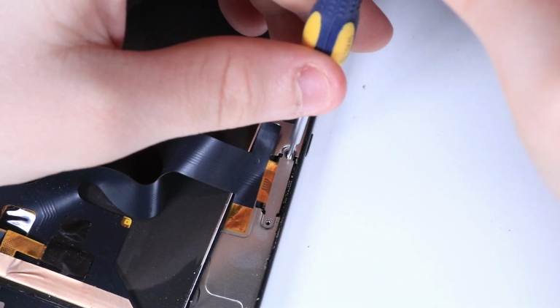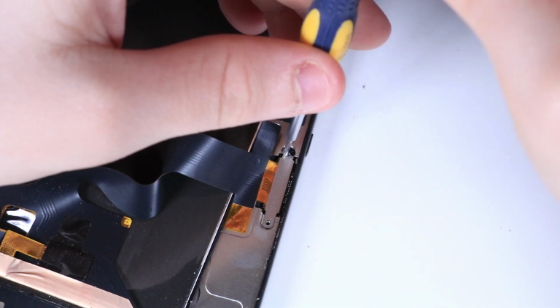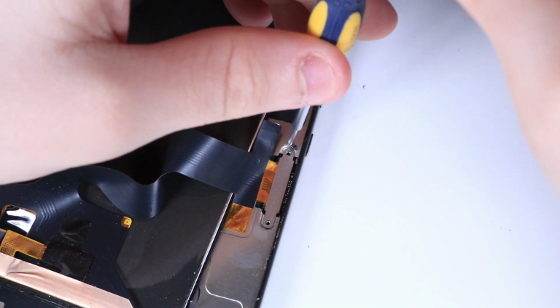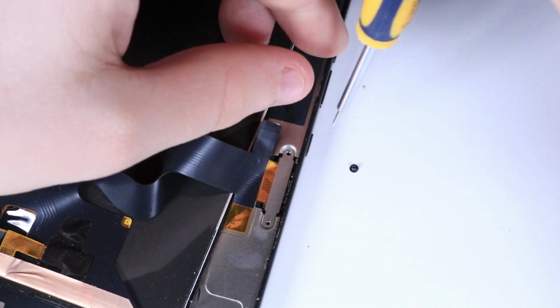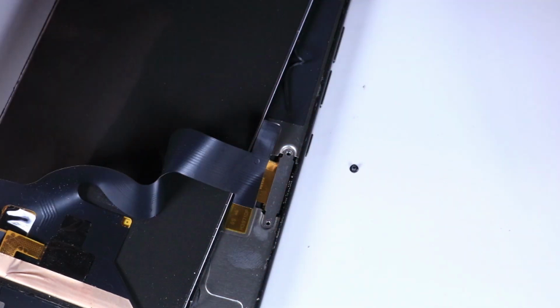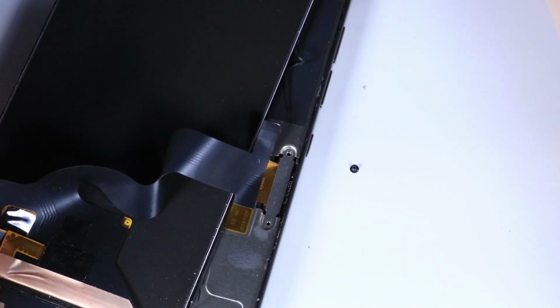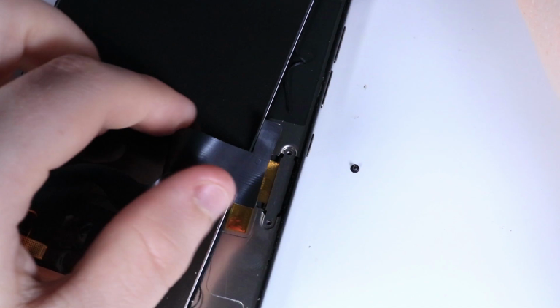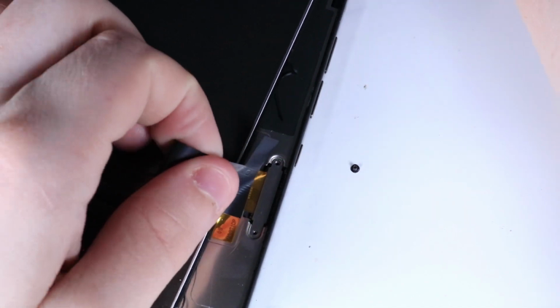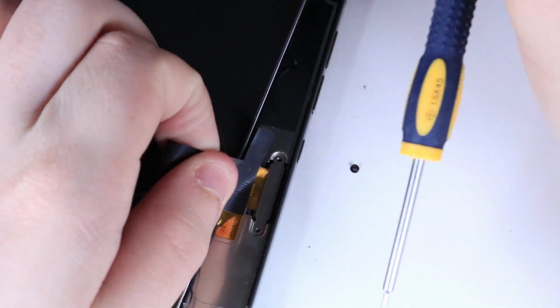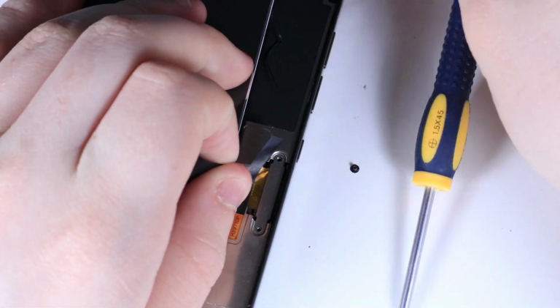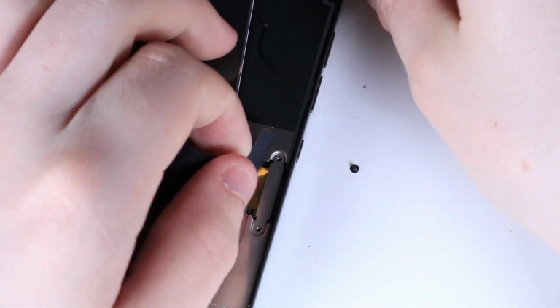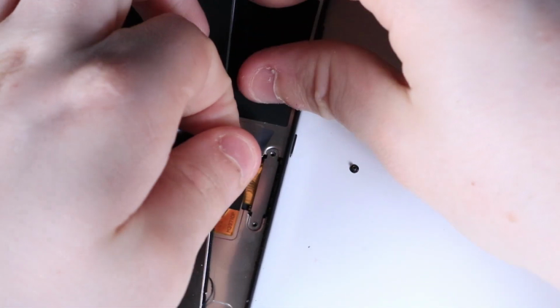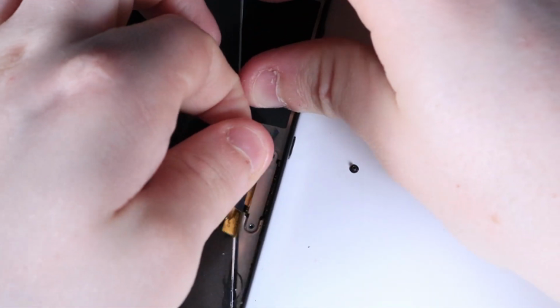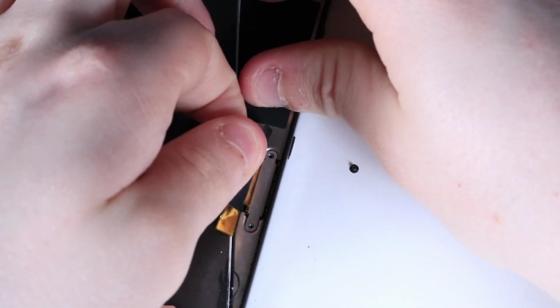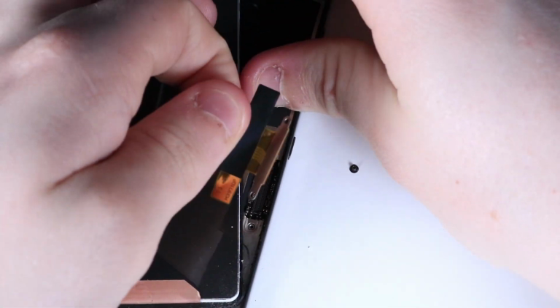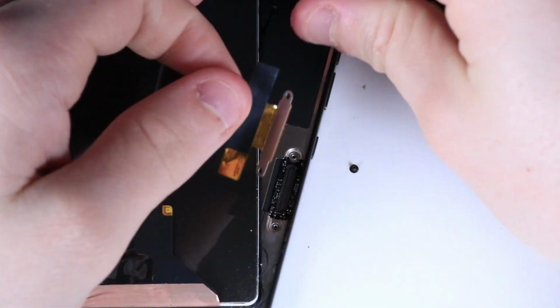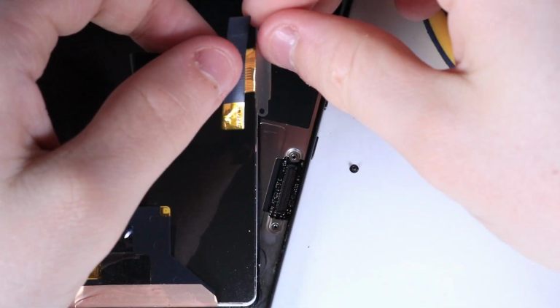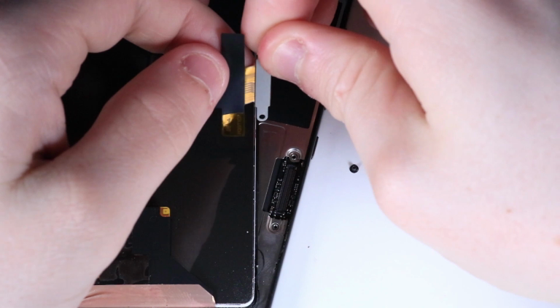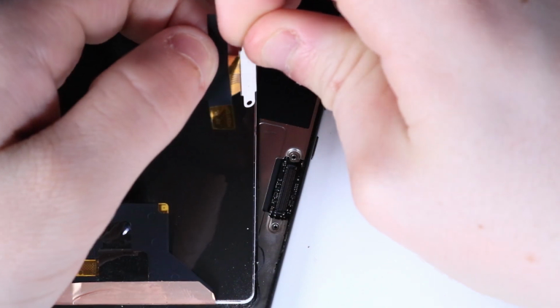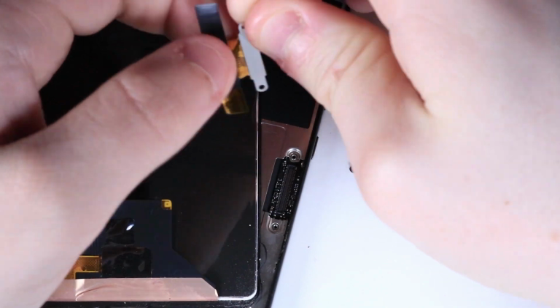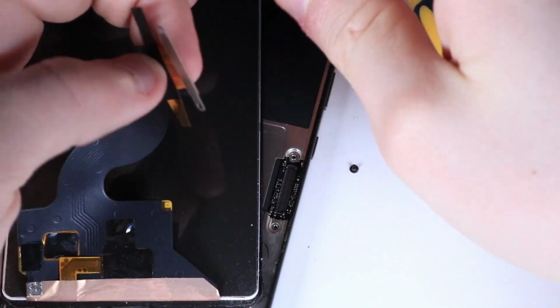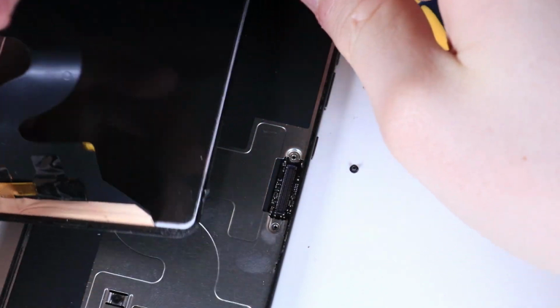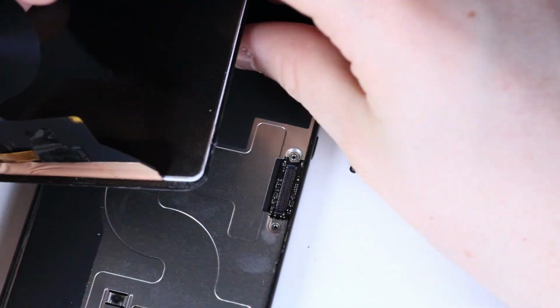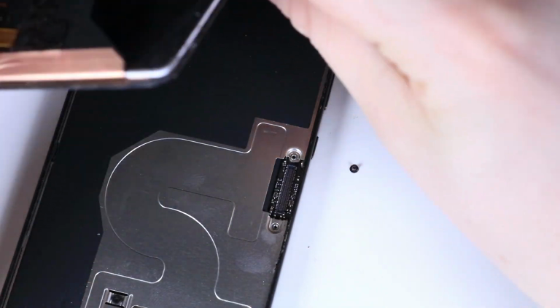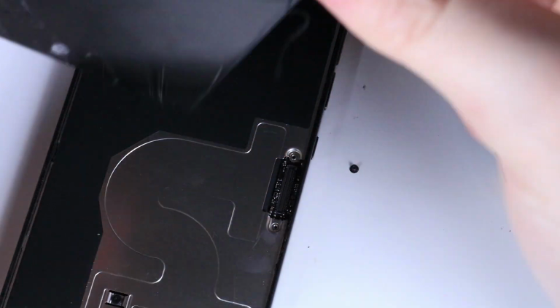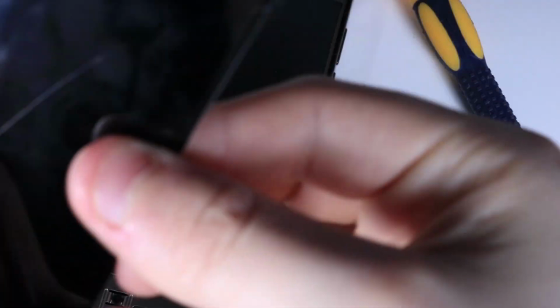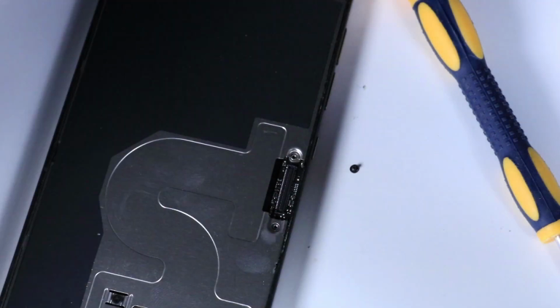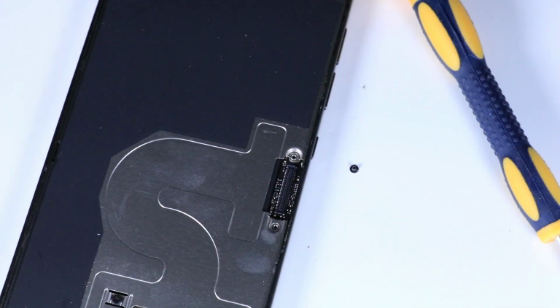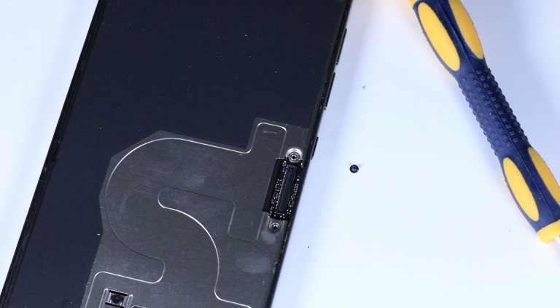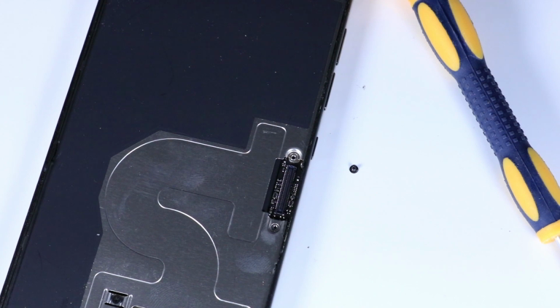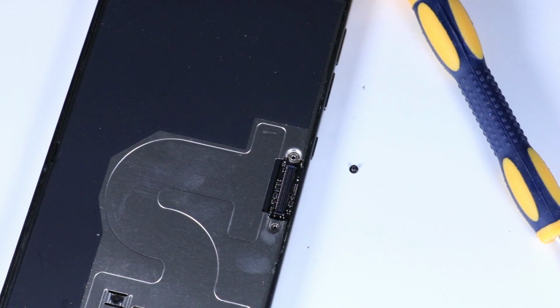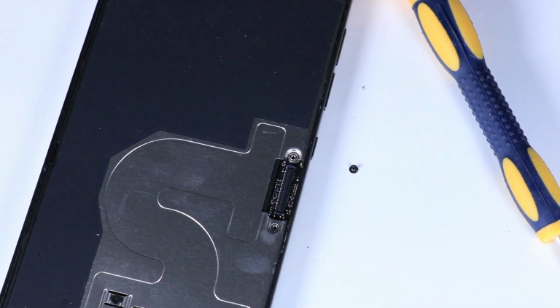Just going to poke it out of there, and then the connector comes off like a little Lego. And there we go — the screen is off. I was checking to see if that metal bracket was adhered; it is, and there's another one on the replacement screen.